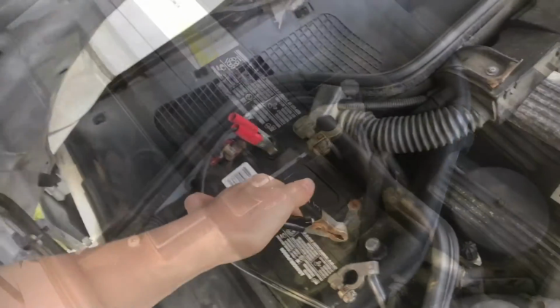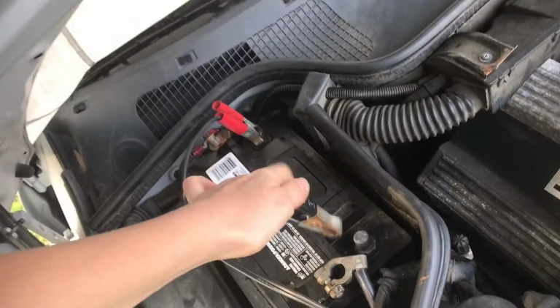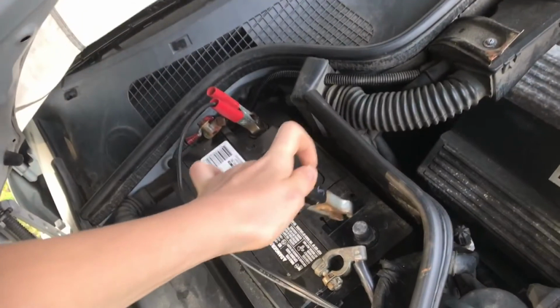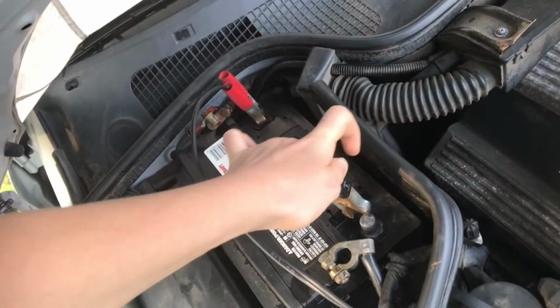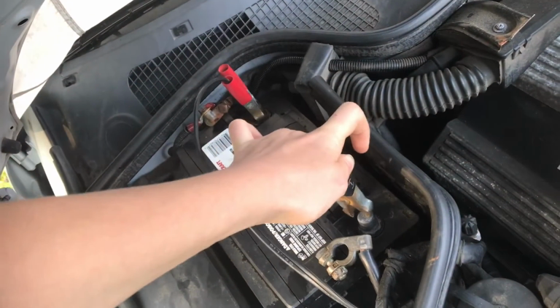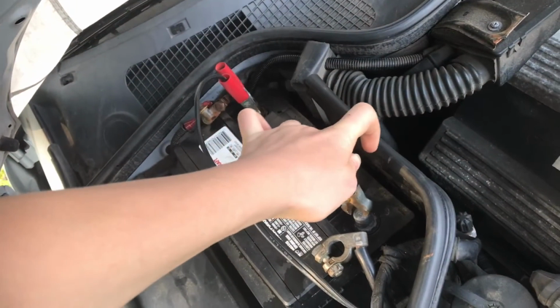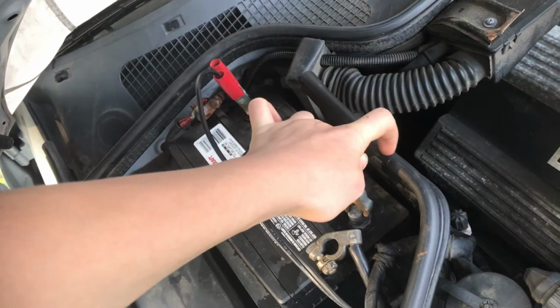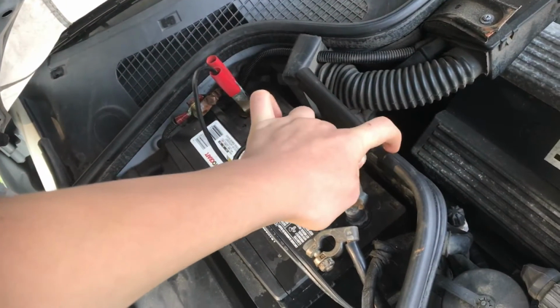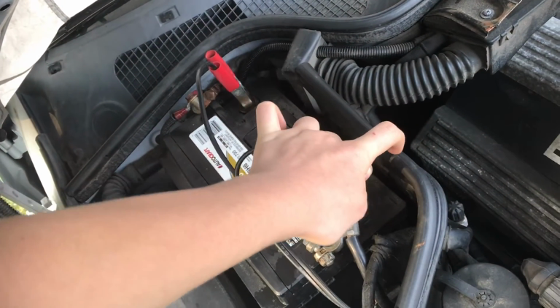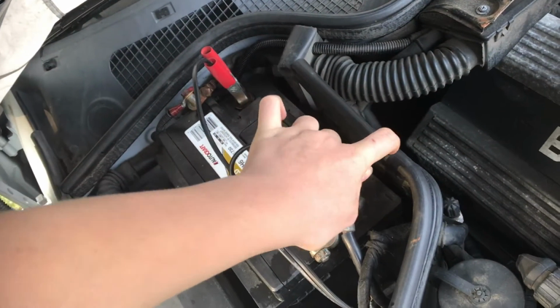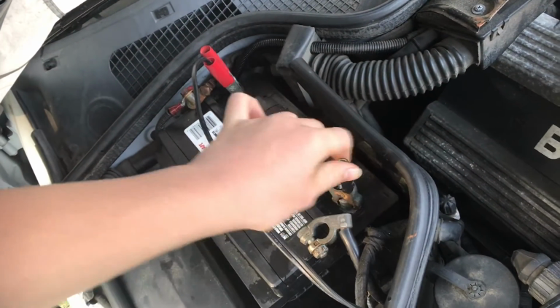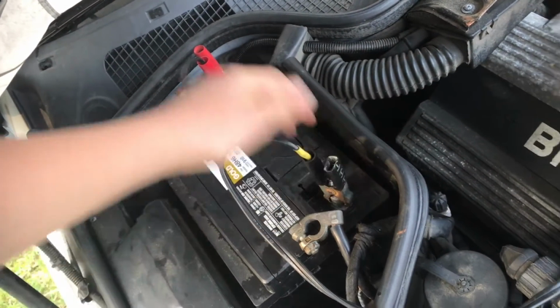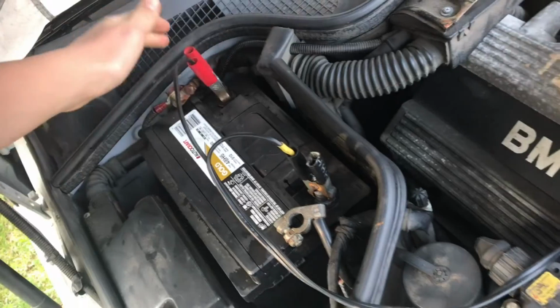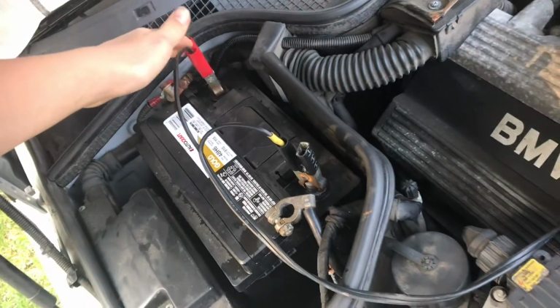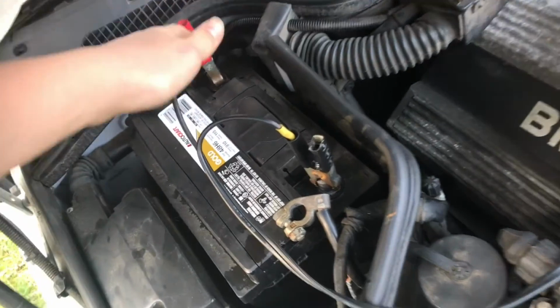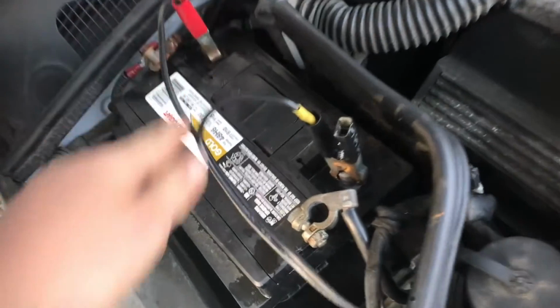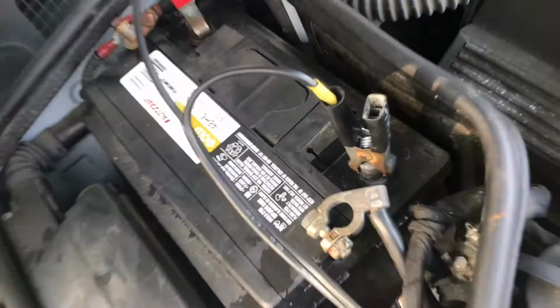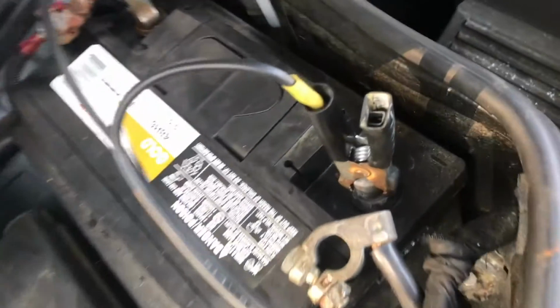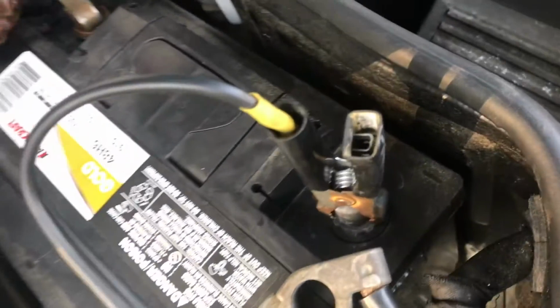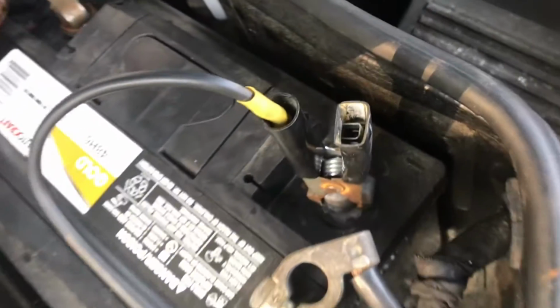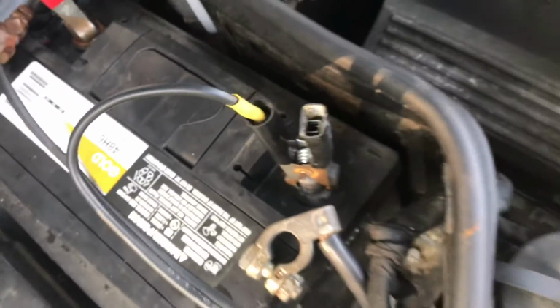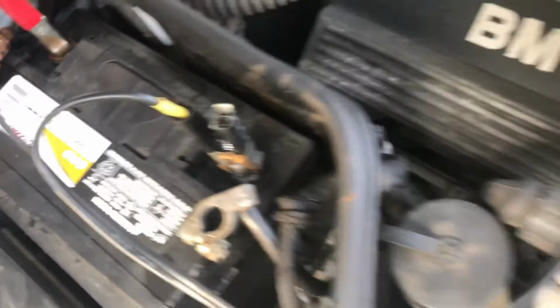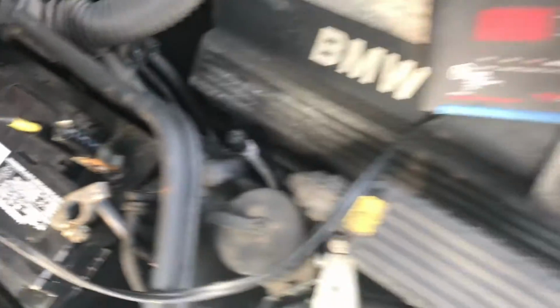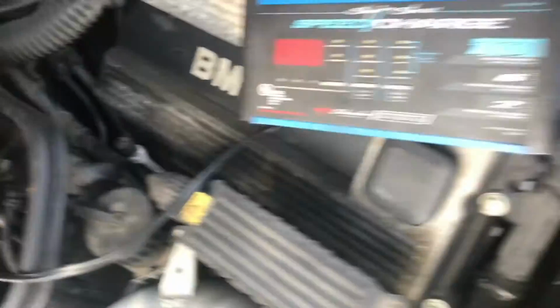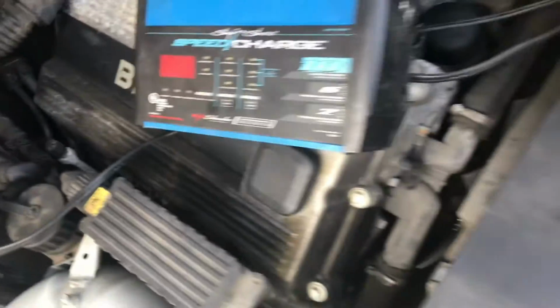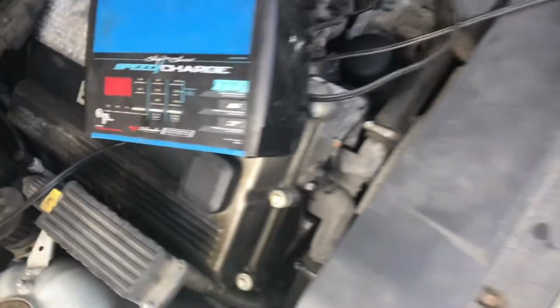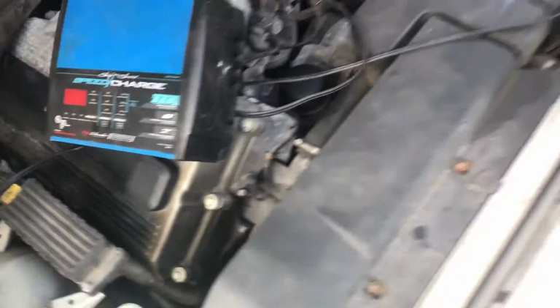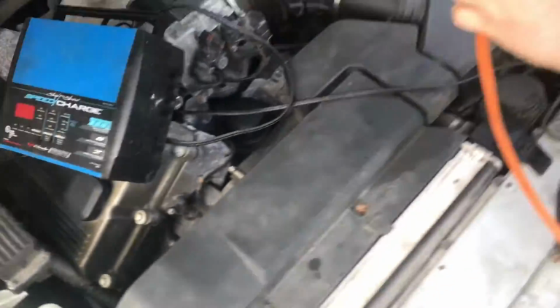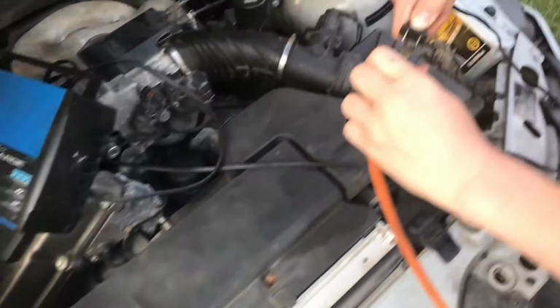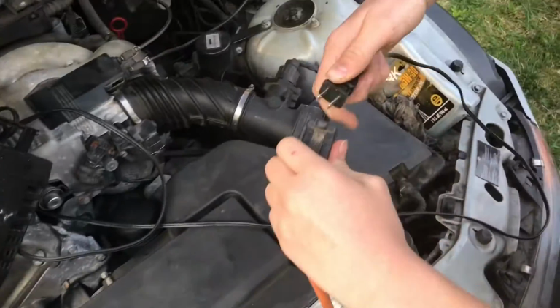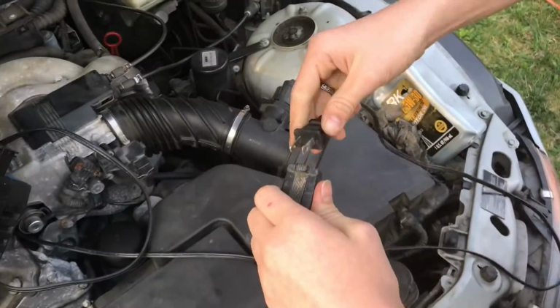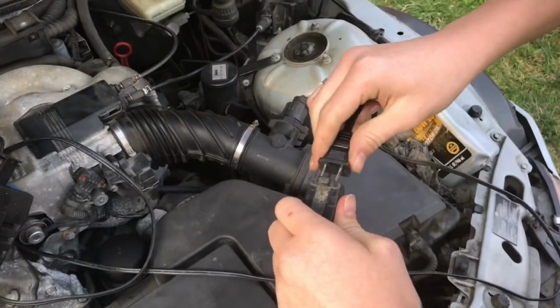Go ahead and connect on your battery charger. Make sure you have negative on negative and positive on positive, and plug it in.